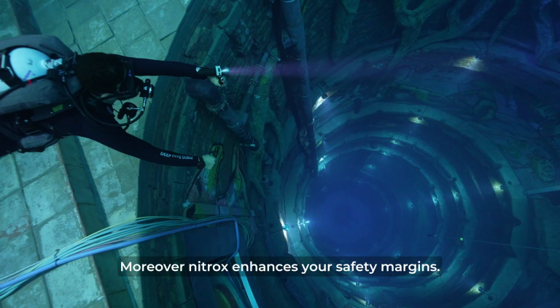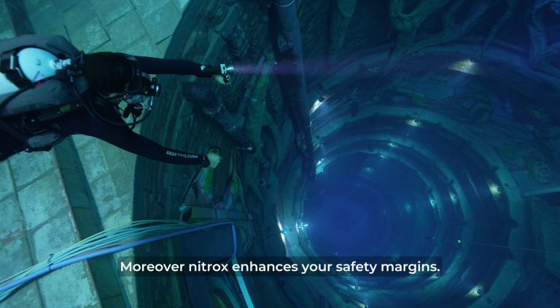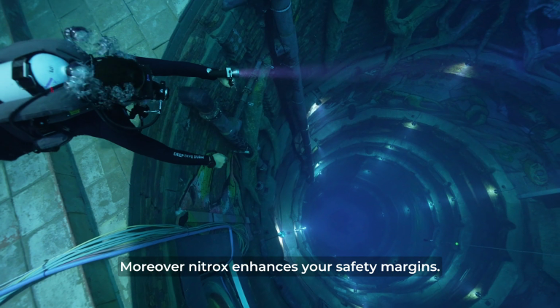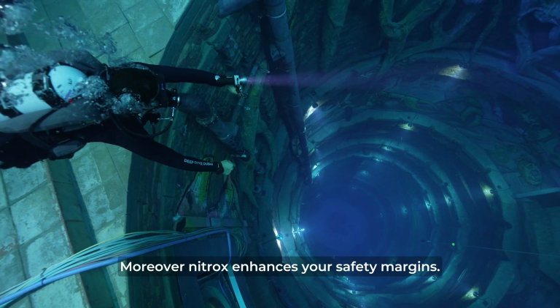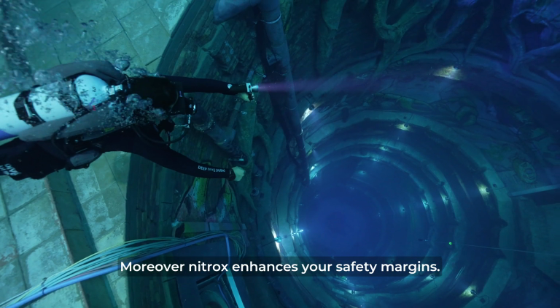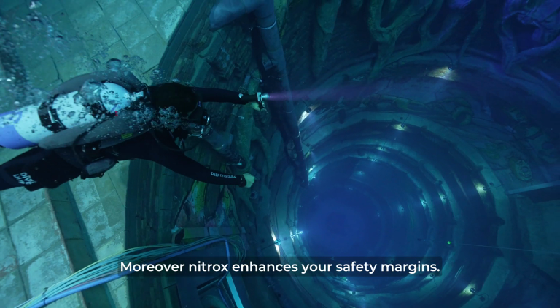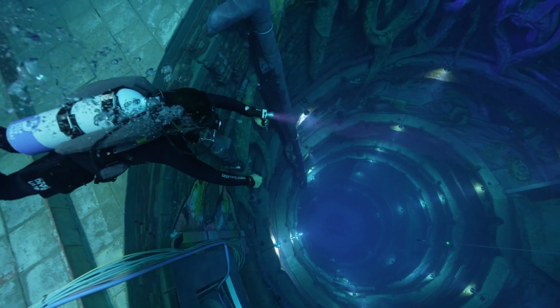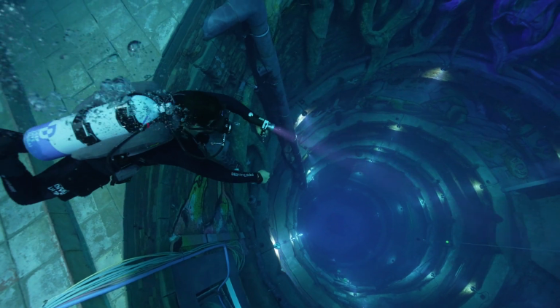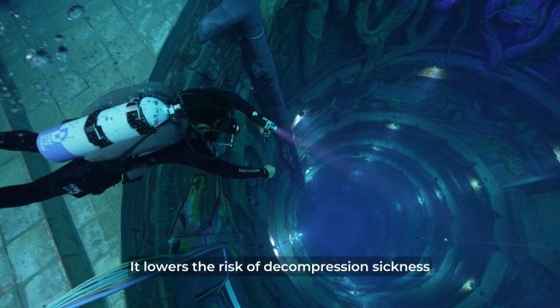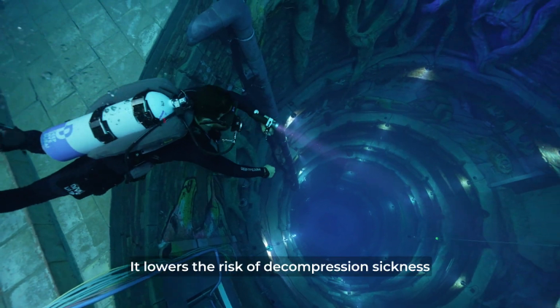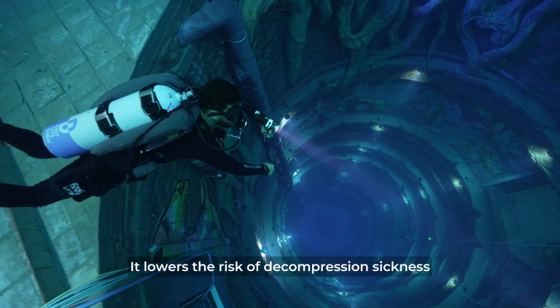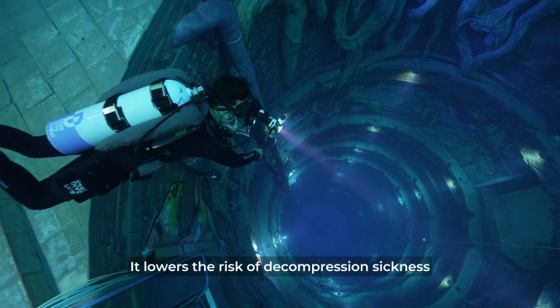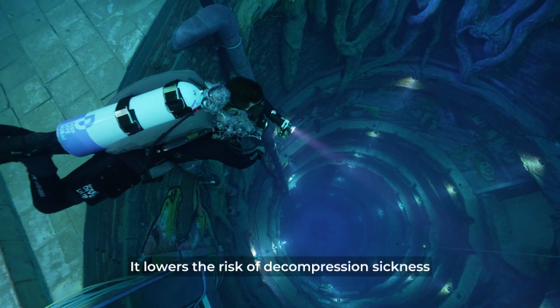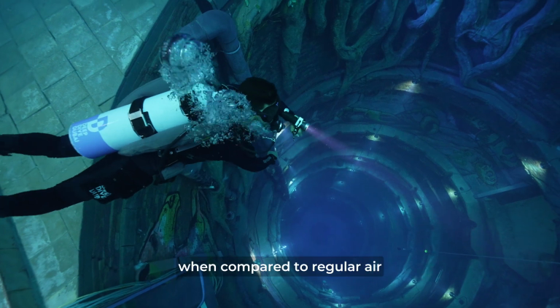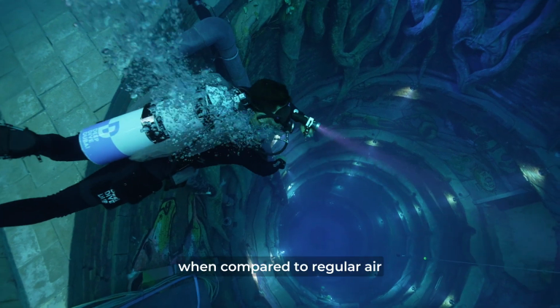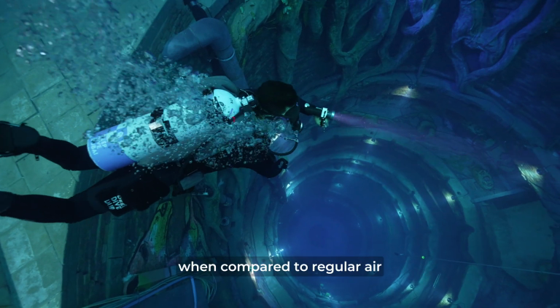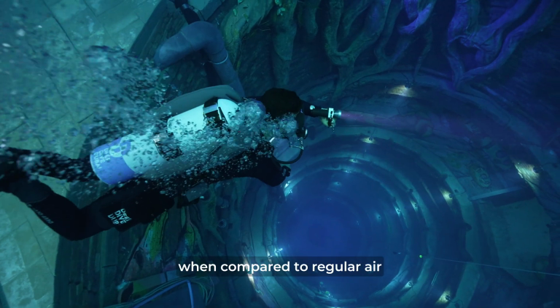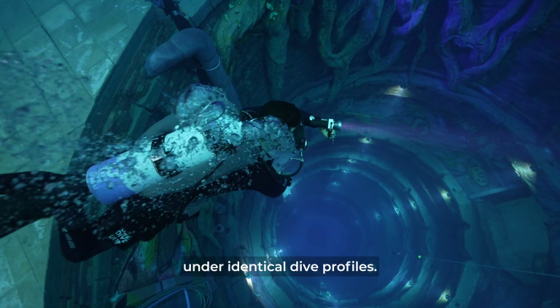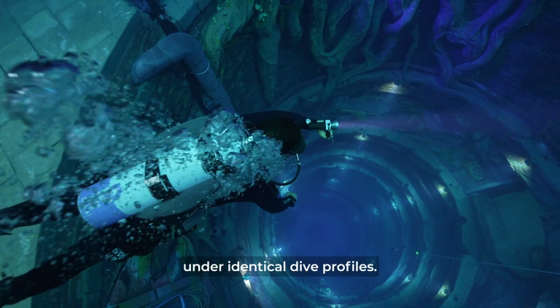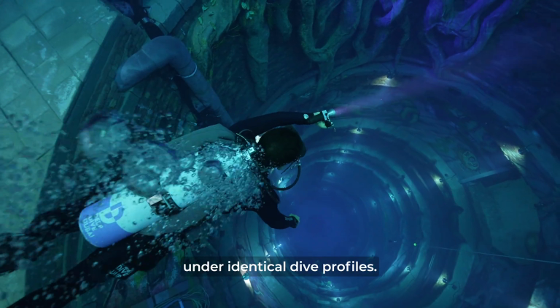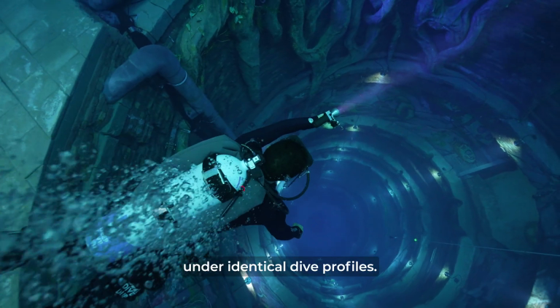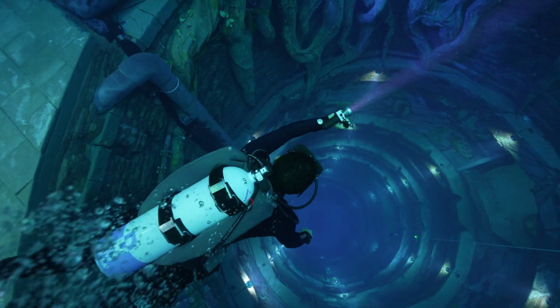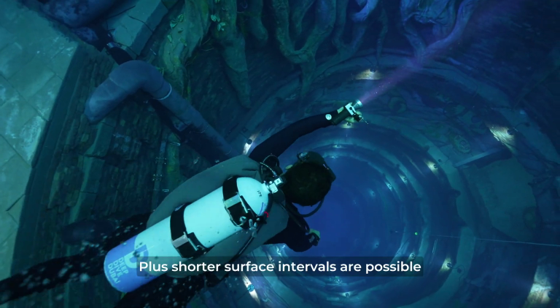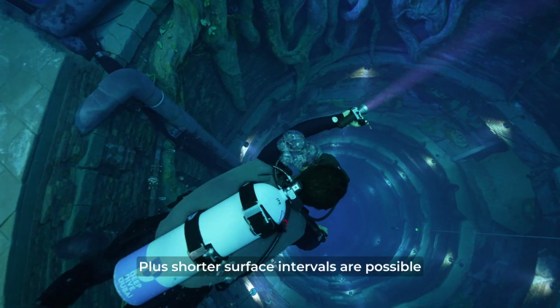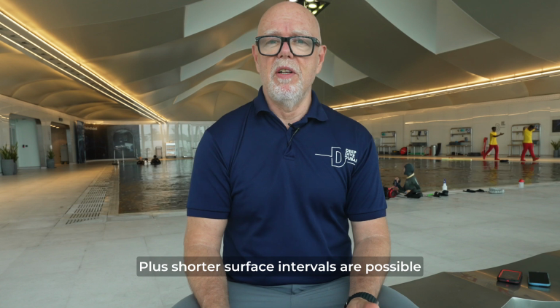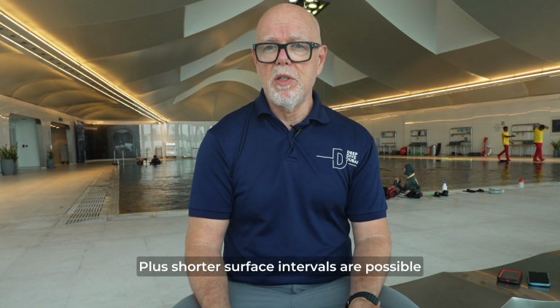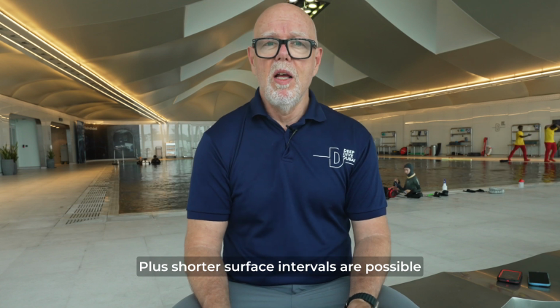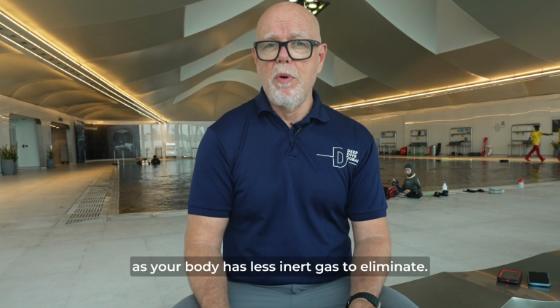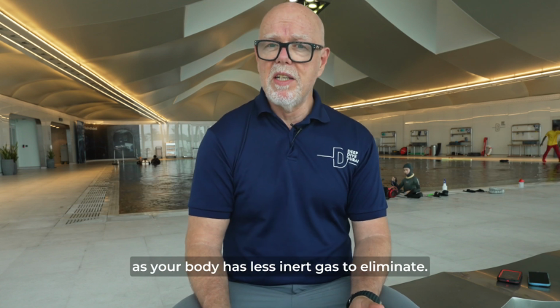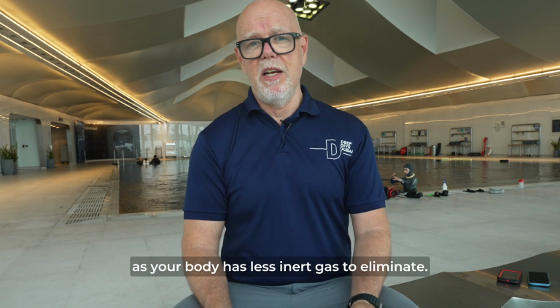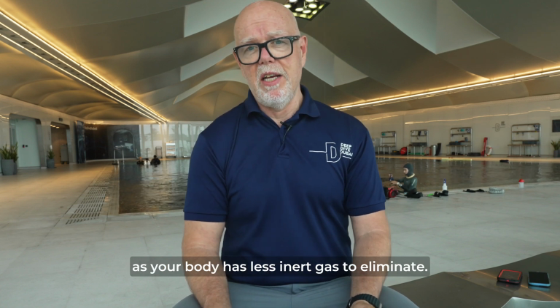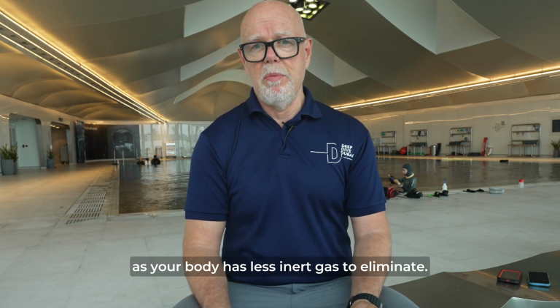Moreover, nitrox enhances your safety margins. It lowers the risk of decompression sickness when compared to regular air under identical dive profiles. Plus, shorter surface intervals are possible as your body has less inert gas to eliminate.